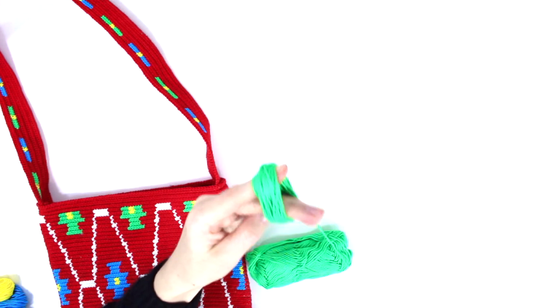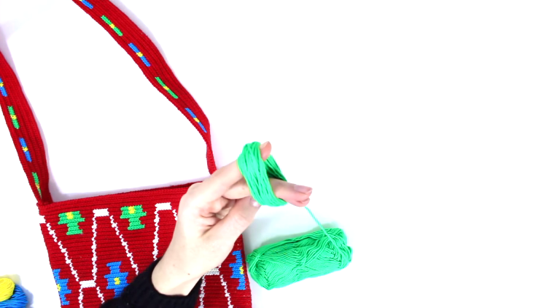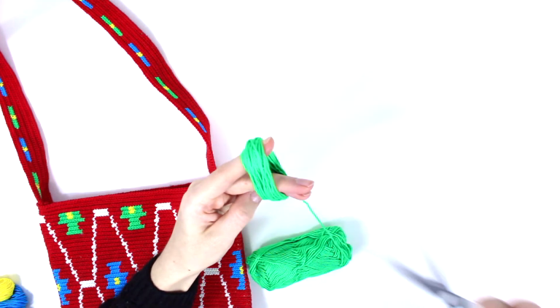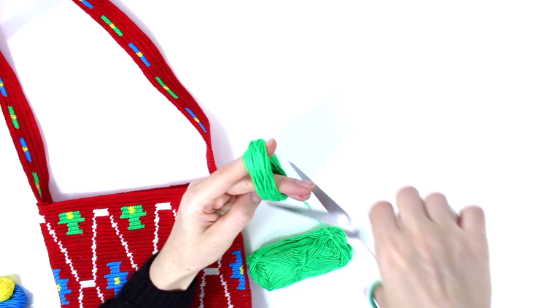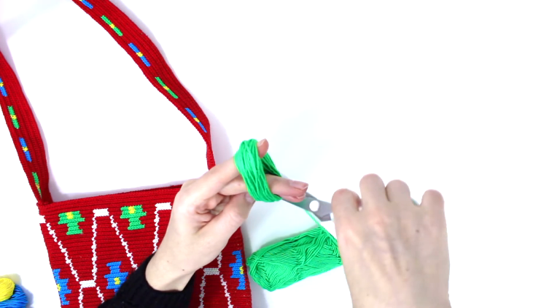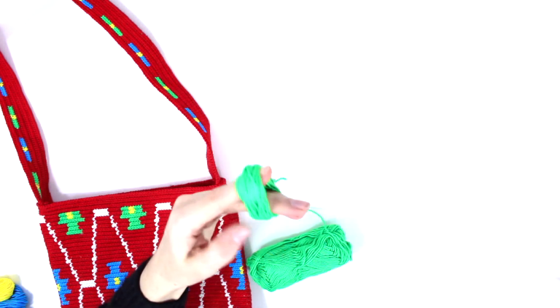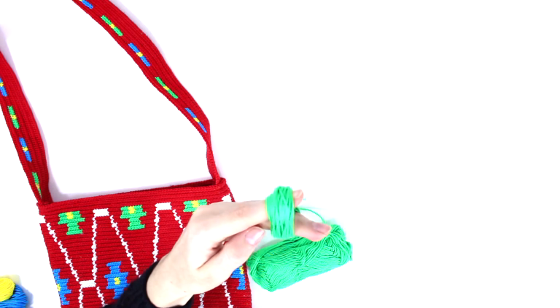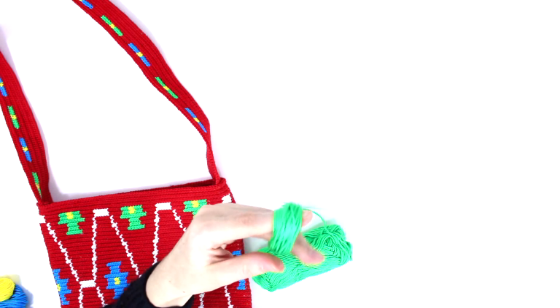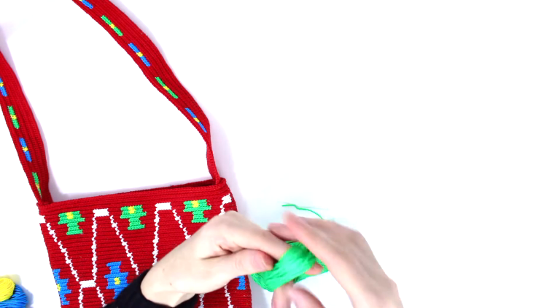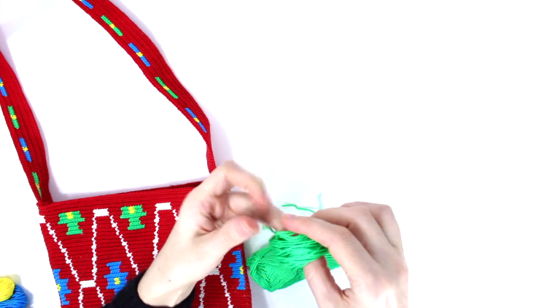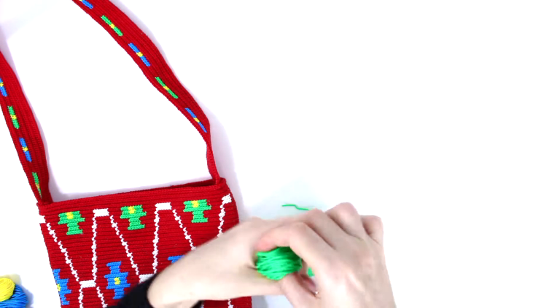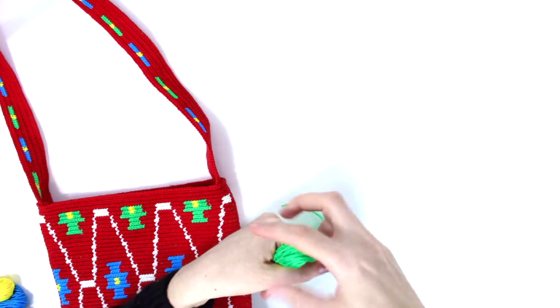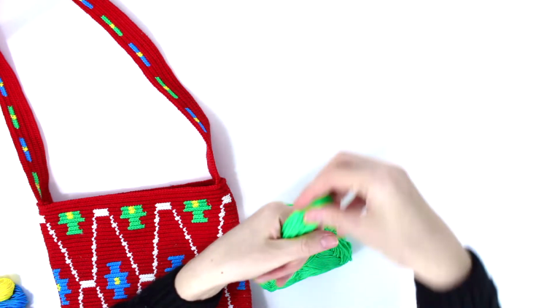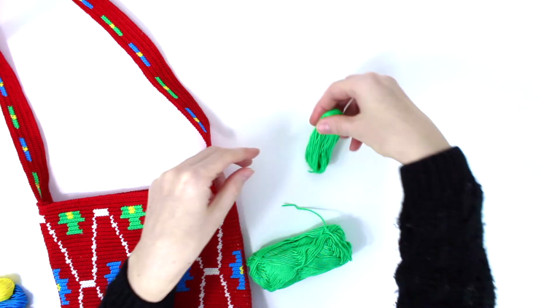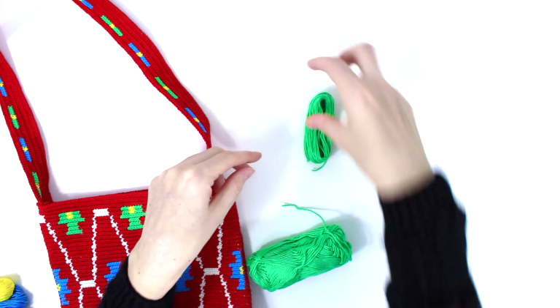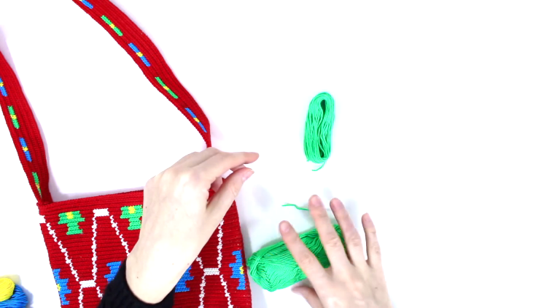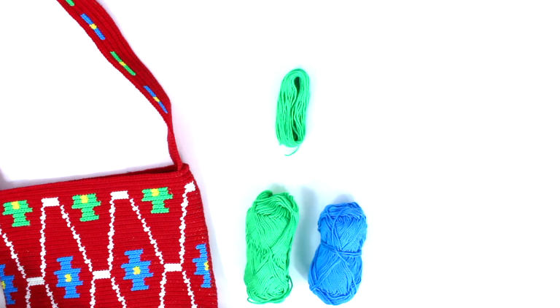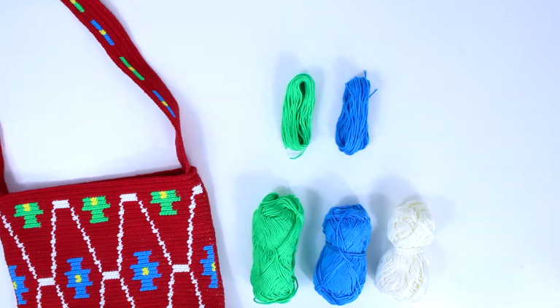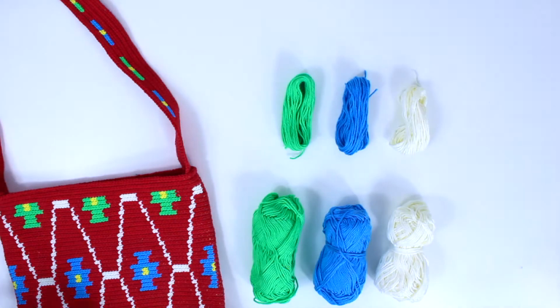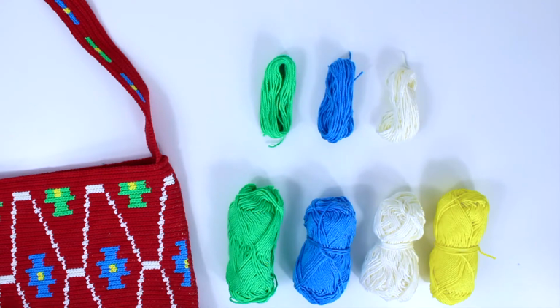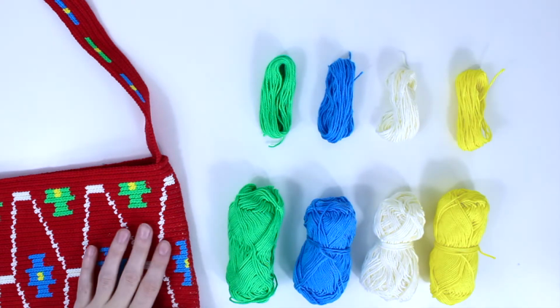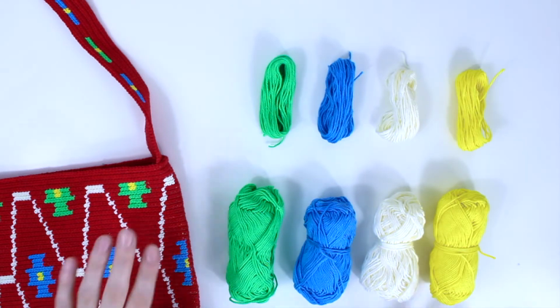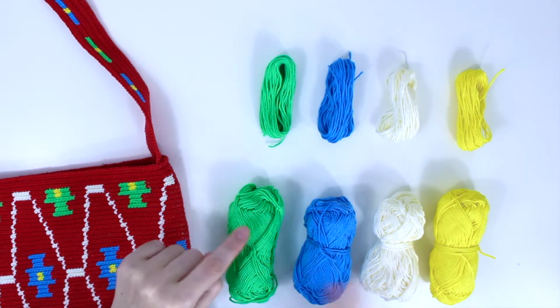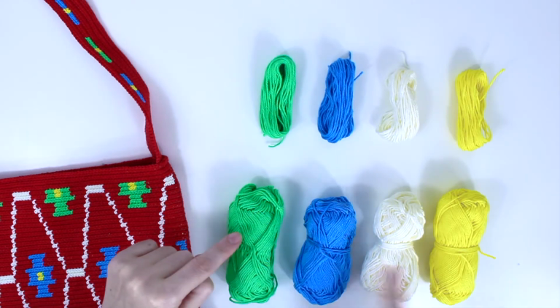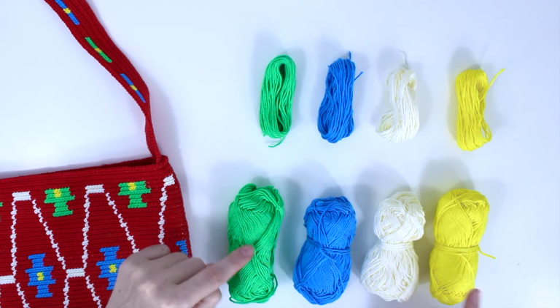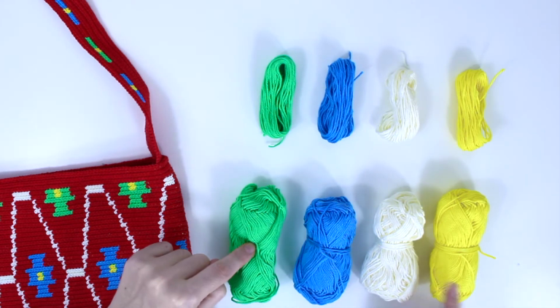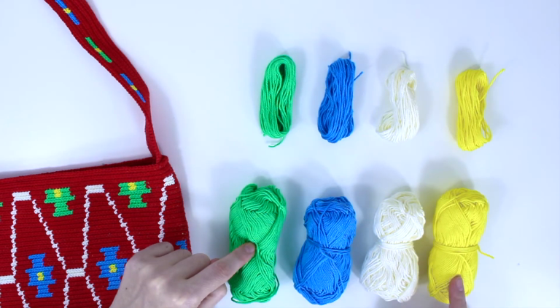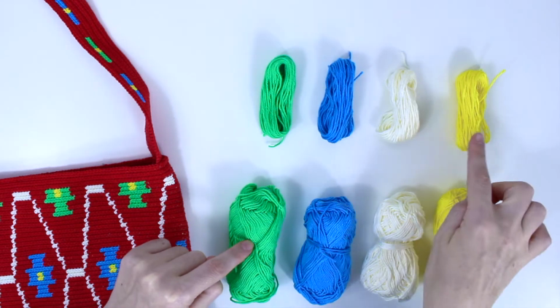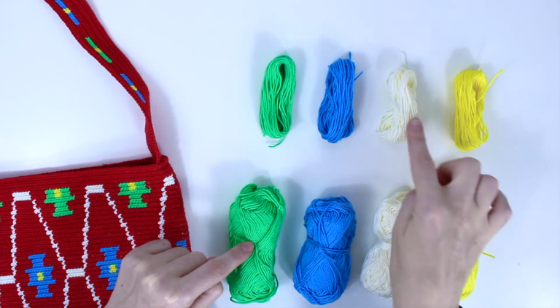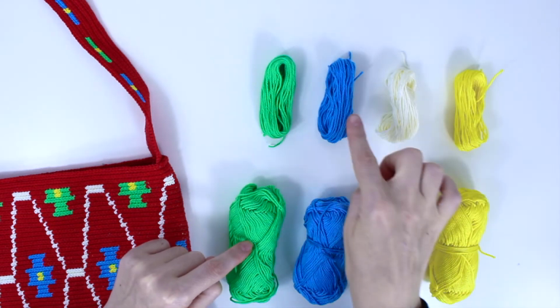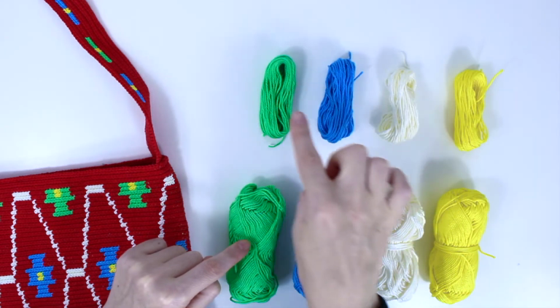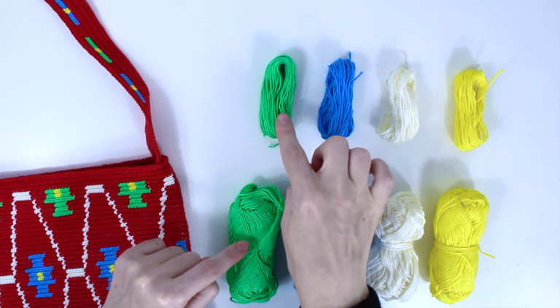Once you have done 50, just cut. Do this for all four colors — for each one, 50 rounds.